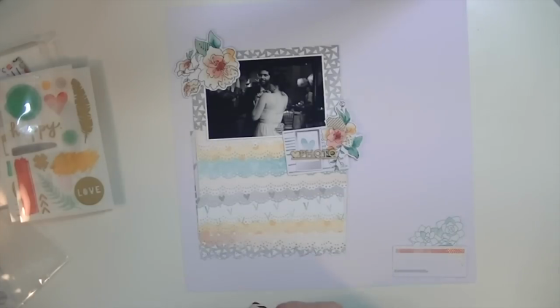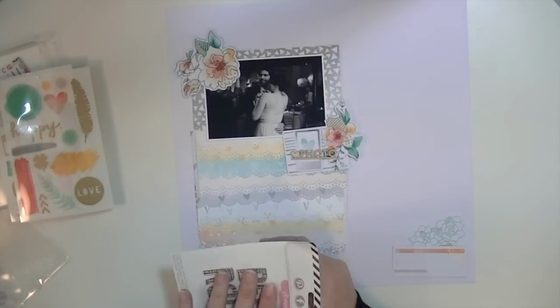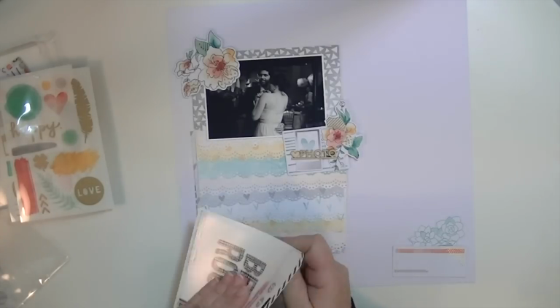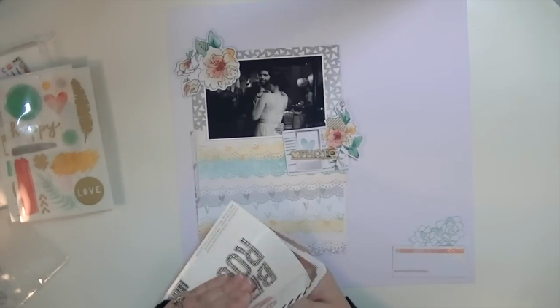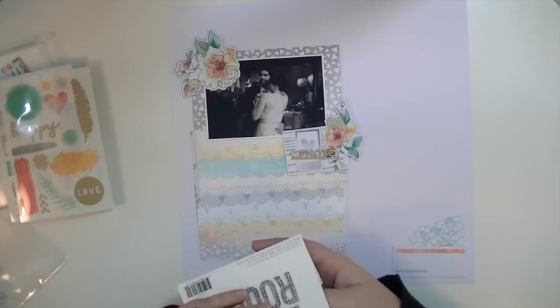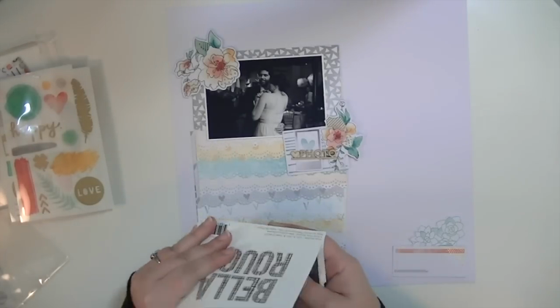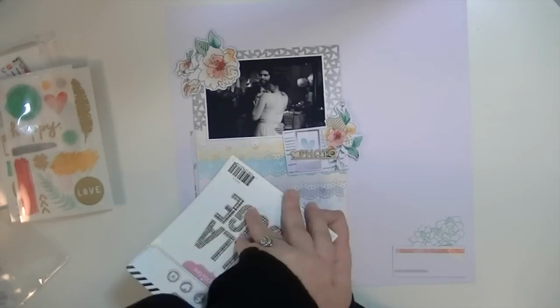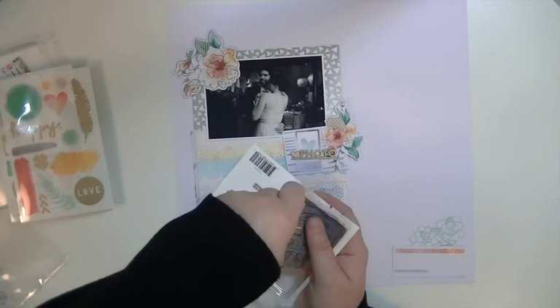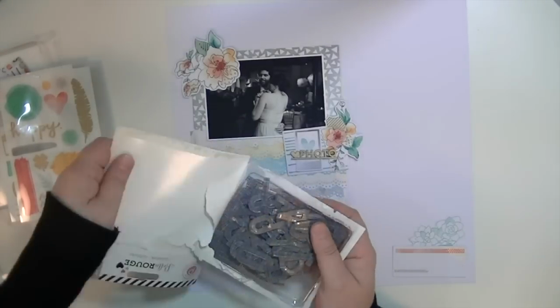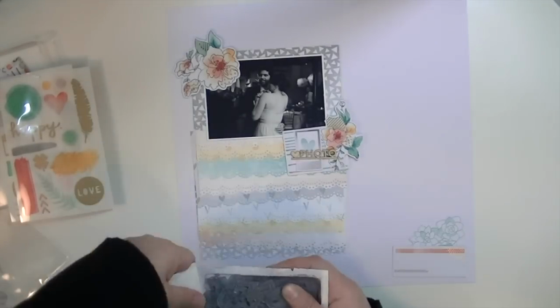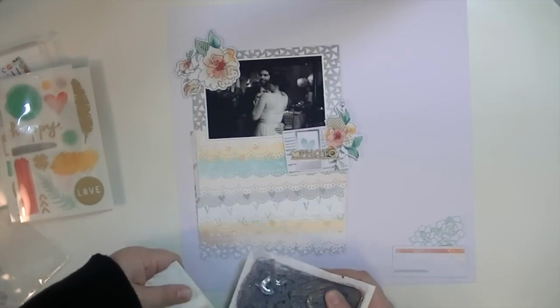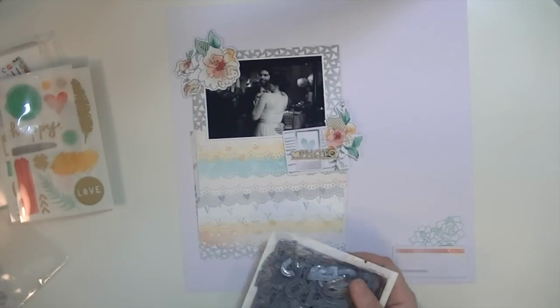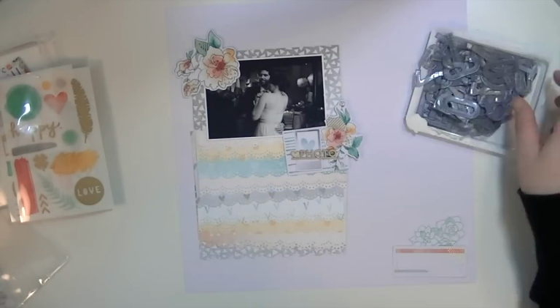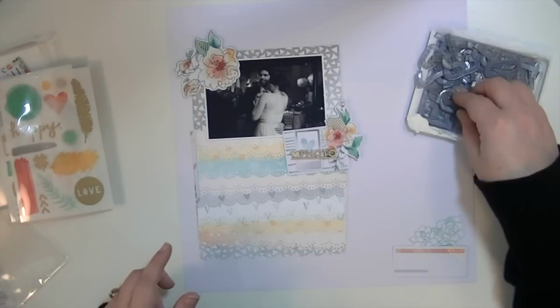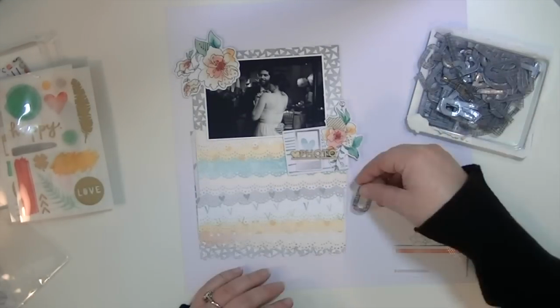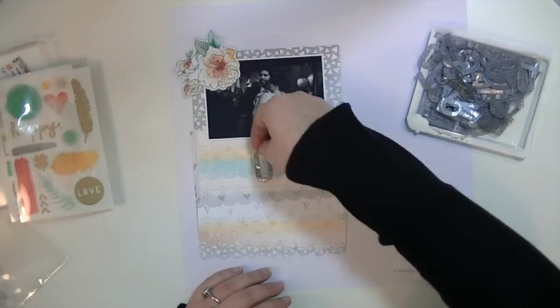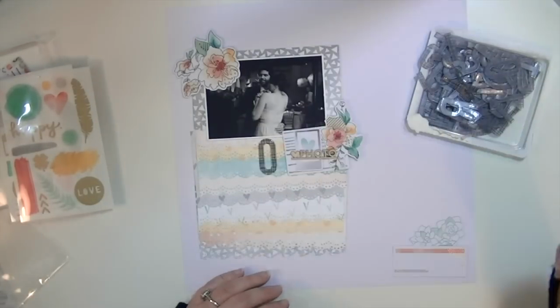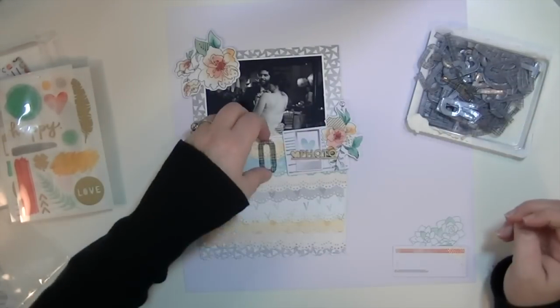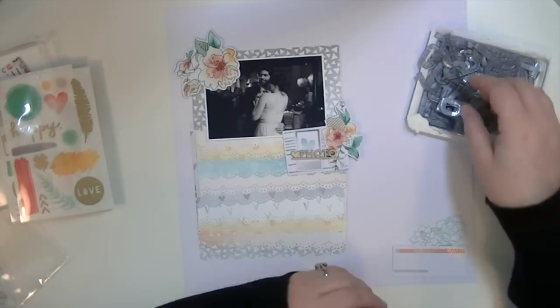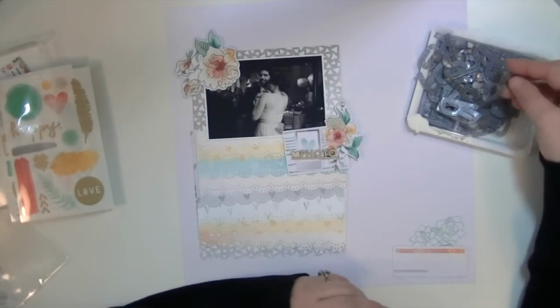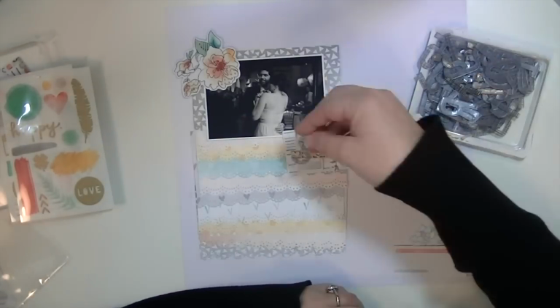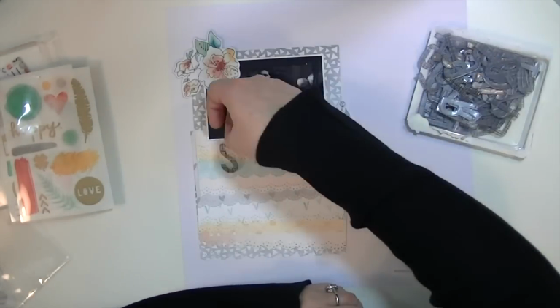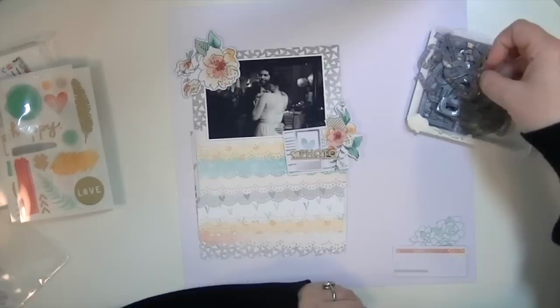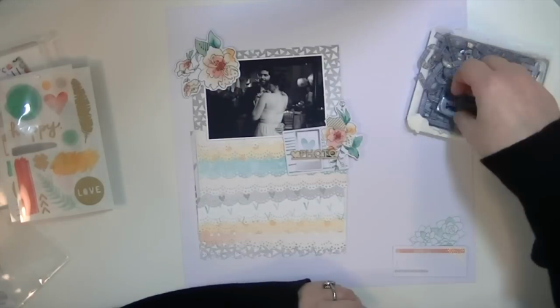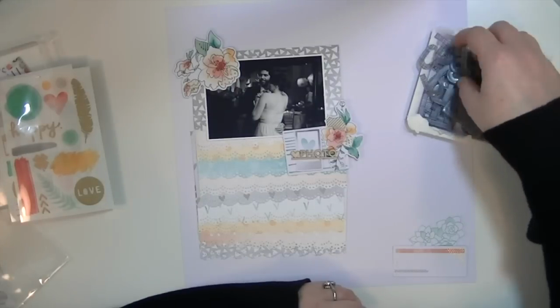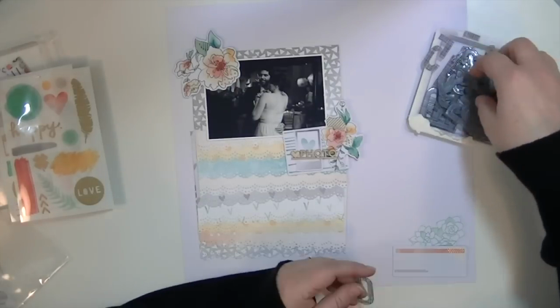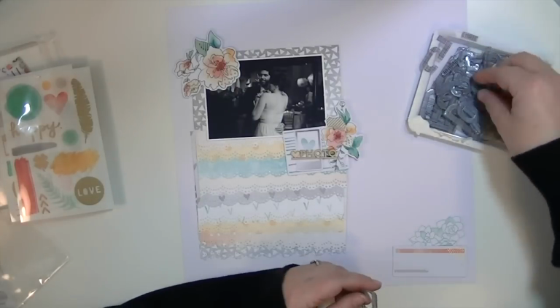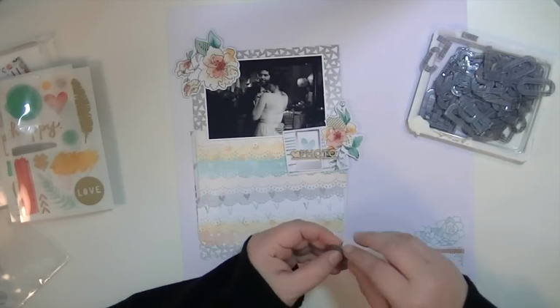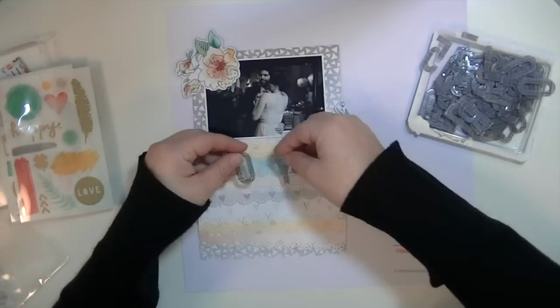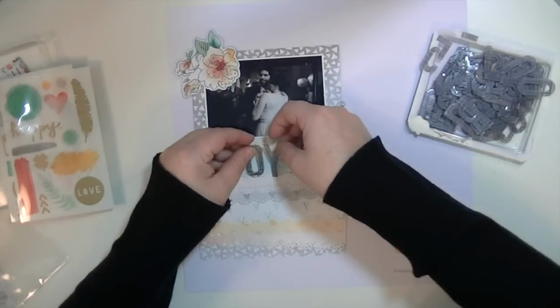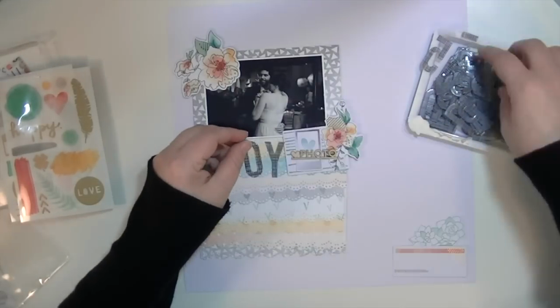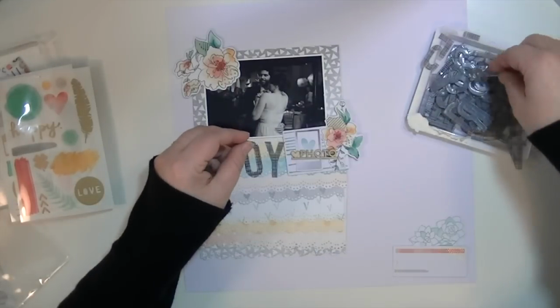So here I've pulled some different embellishments and I've decided to use this alphabet that we get in the kit from Pink Paisley.